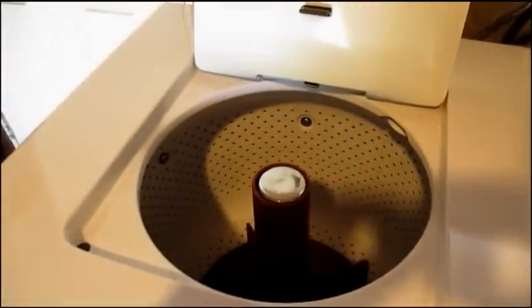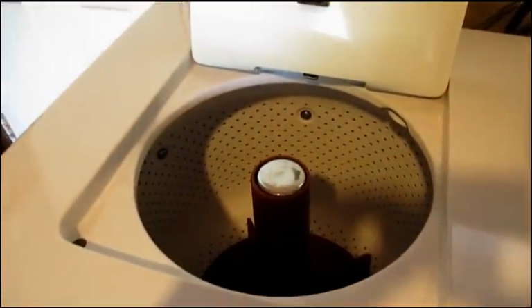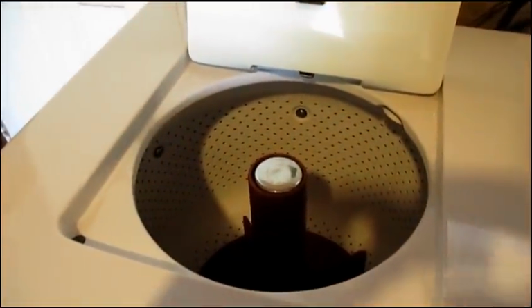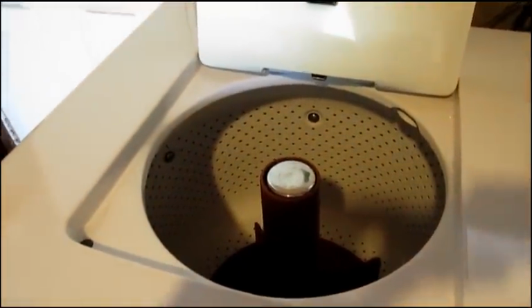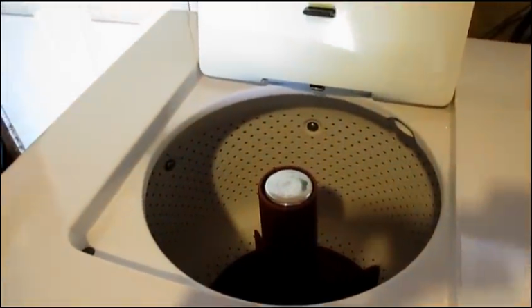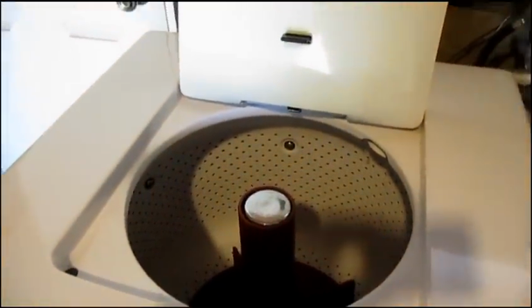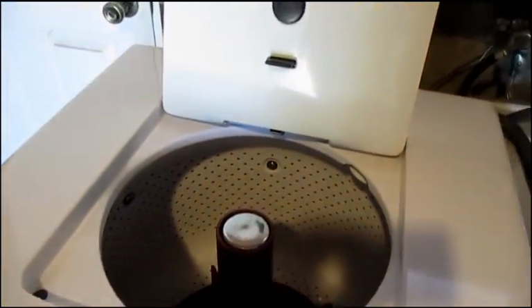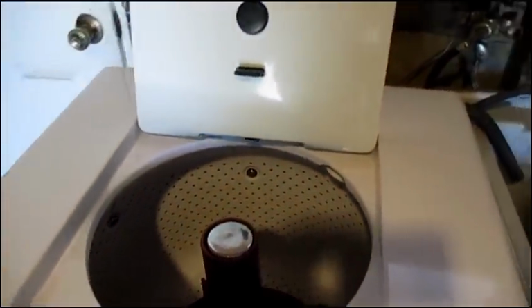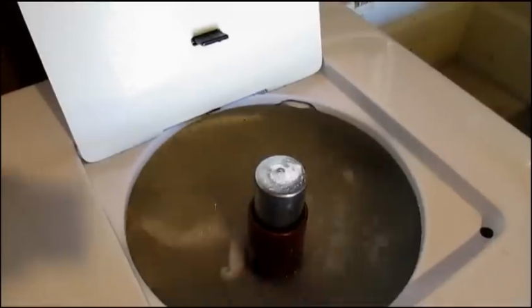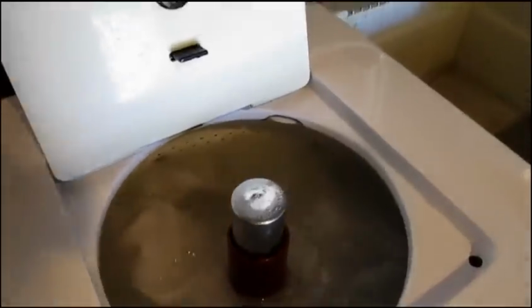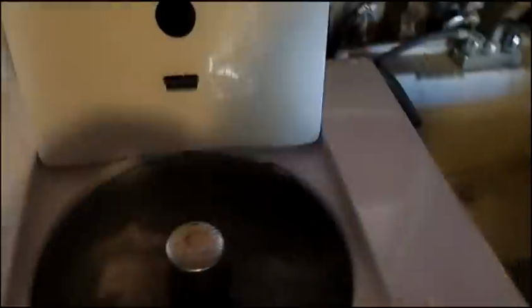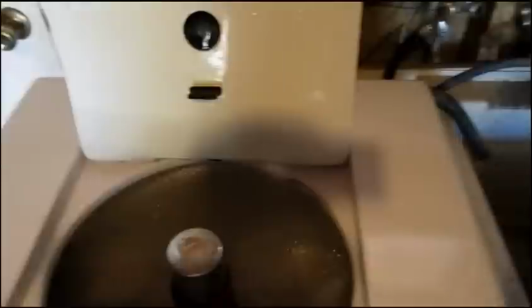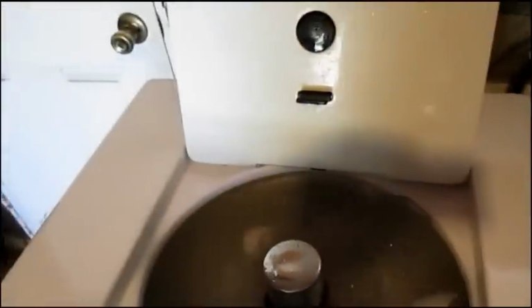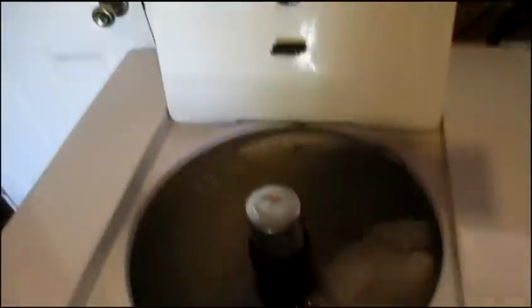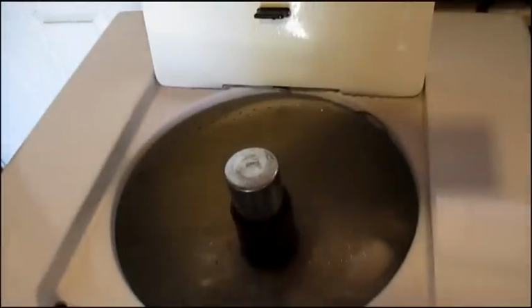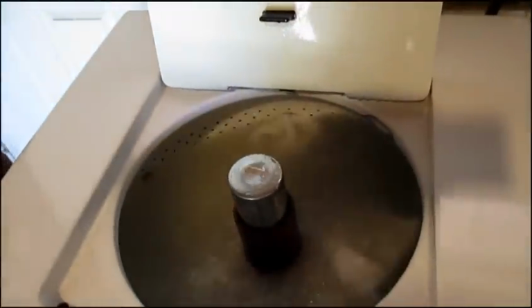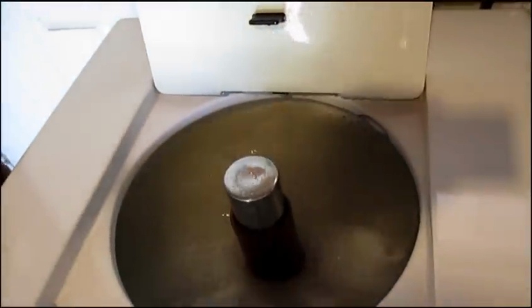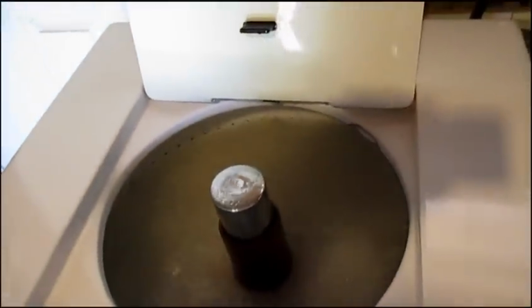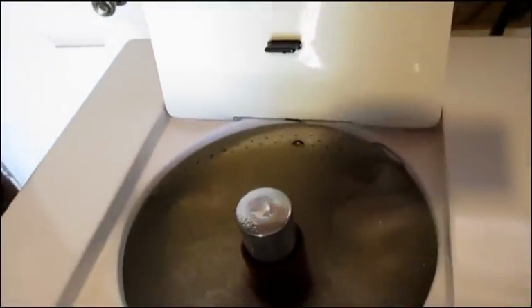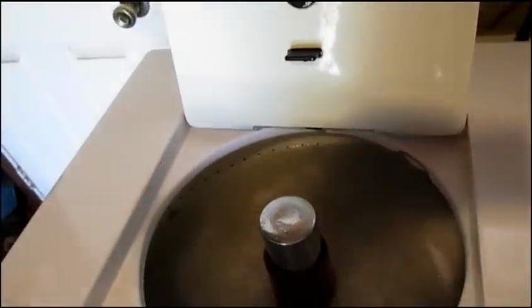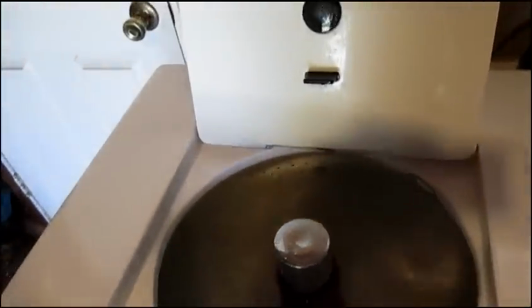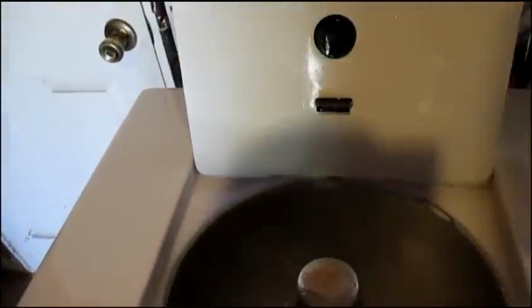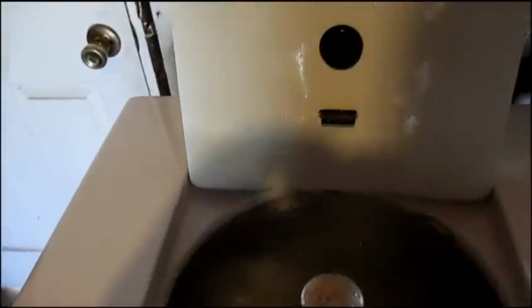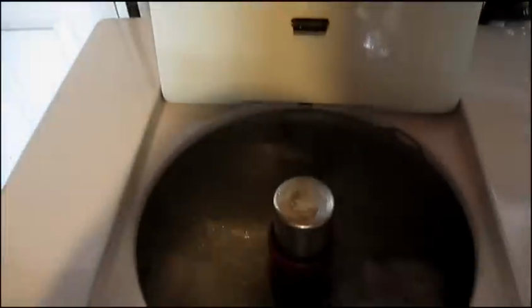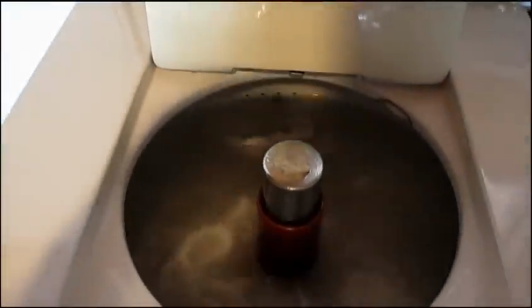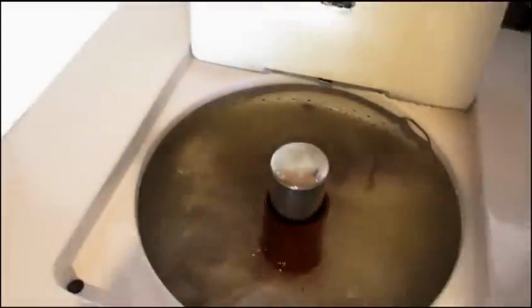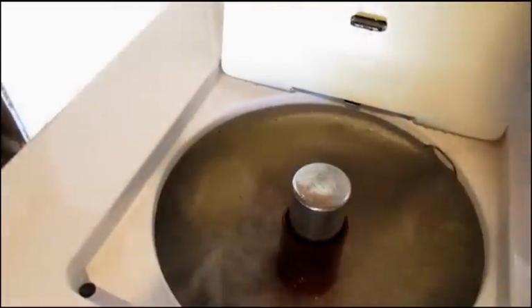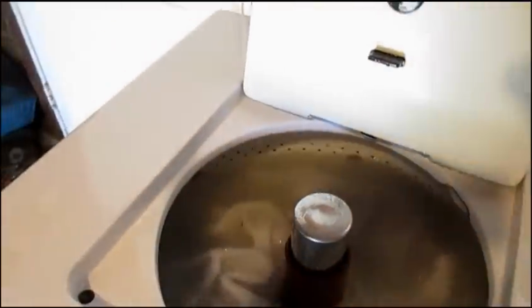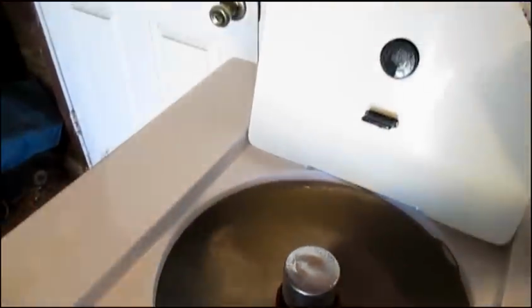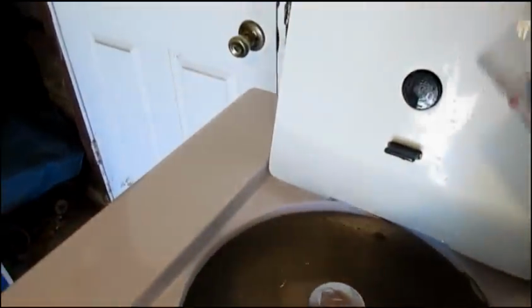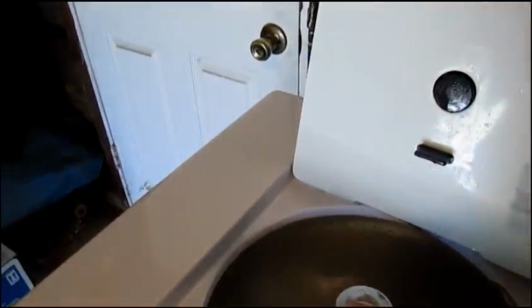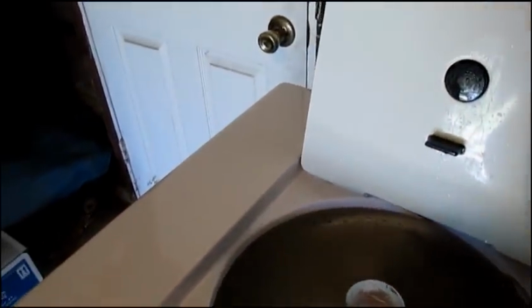So we're going to fill it and wash some towels. The washer is filled and I flipped the switch so I can watch it wash. I'm going to add some detergent.